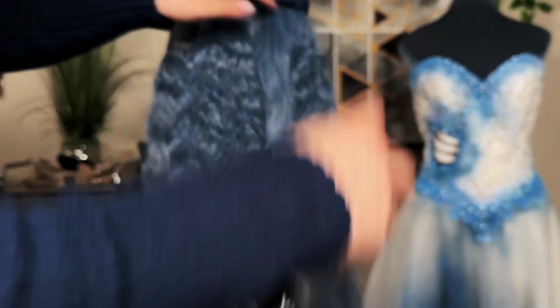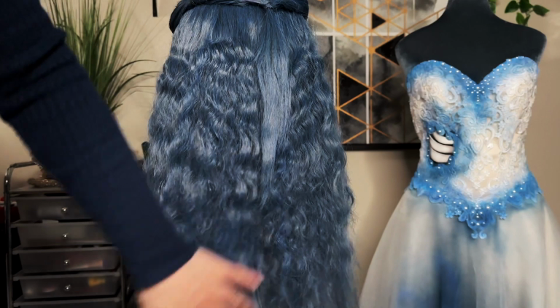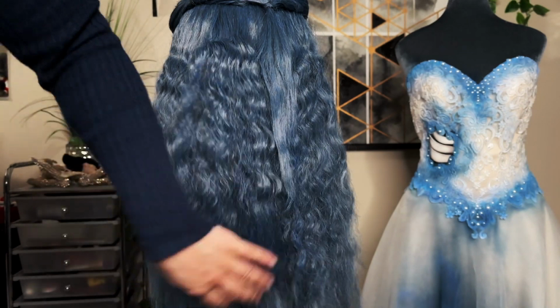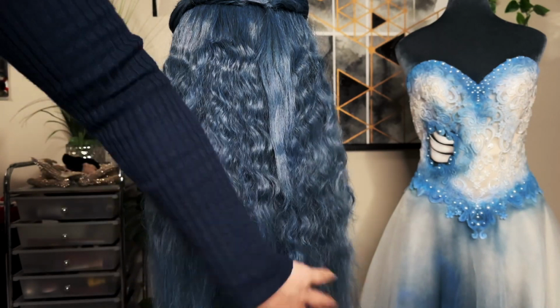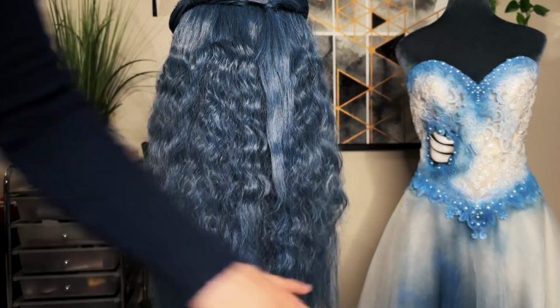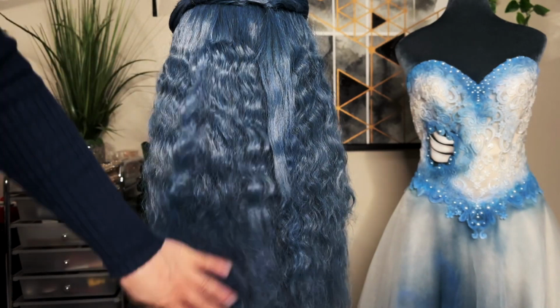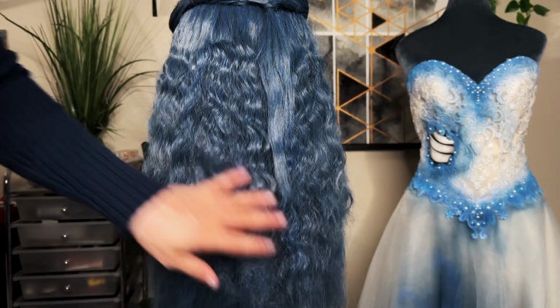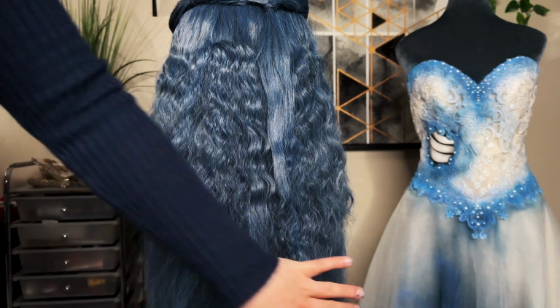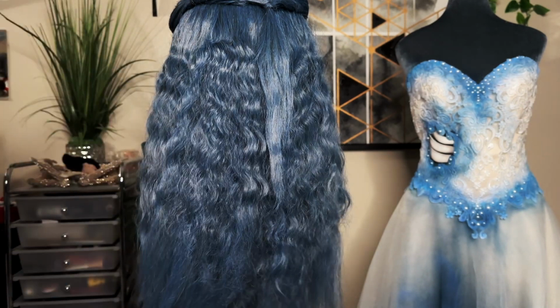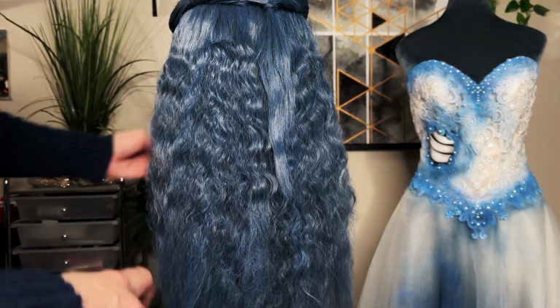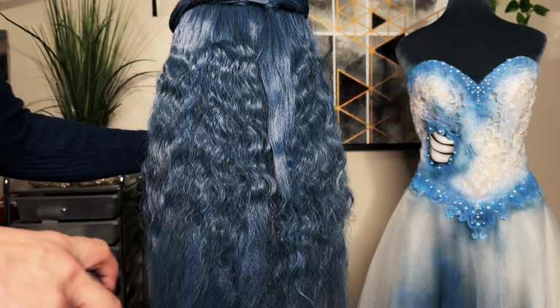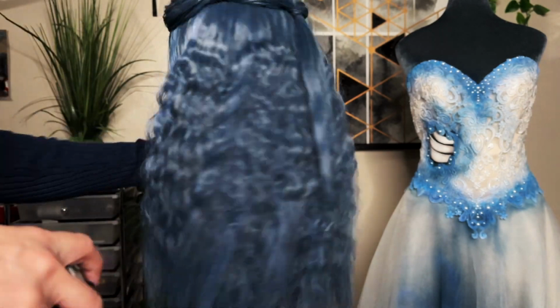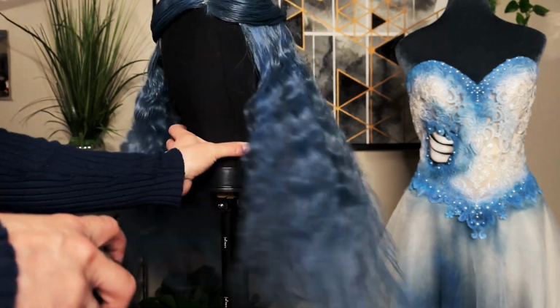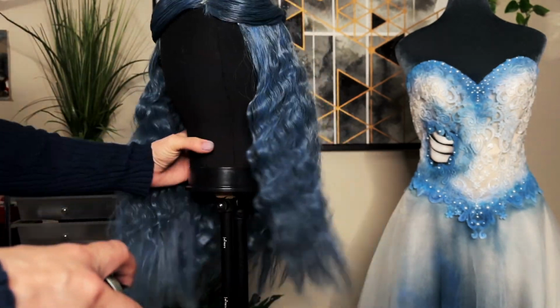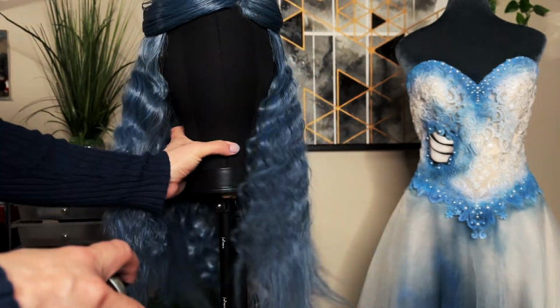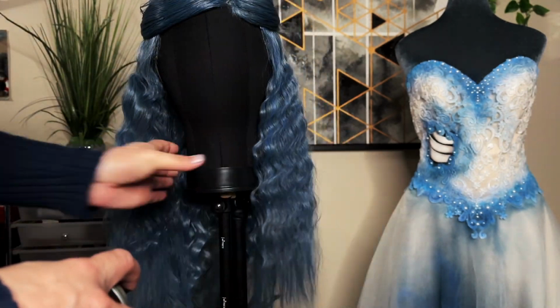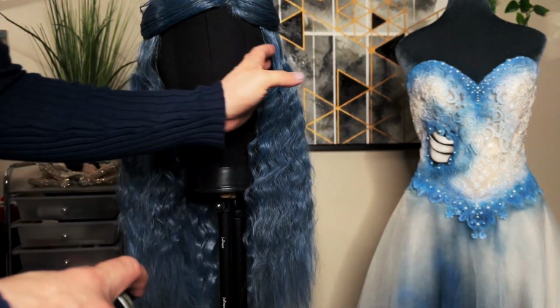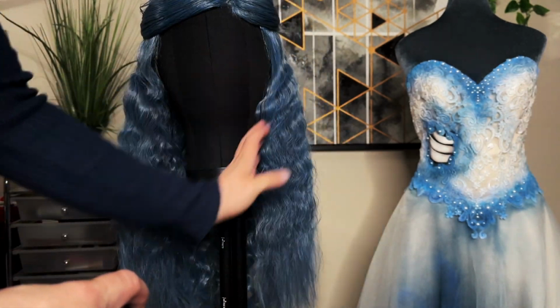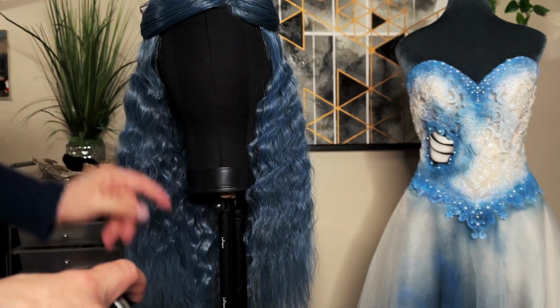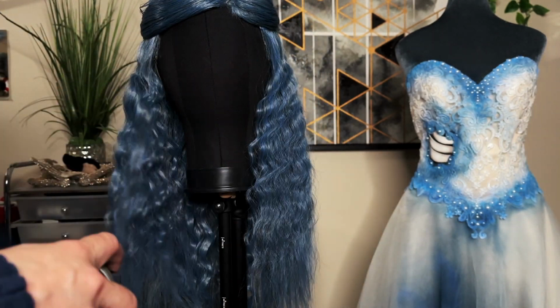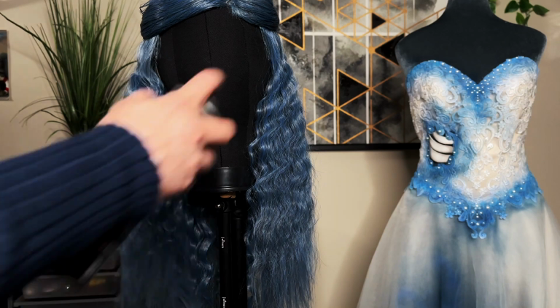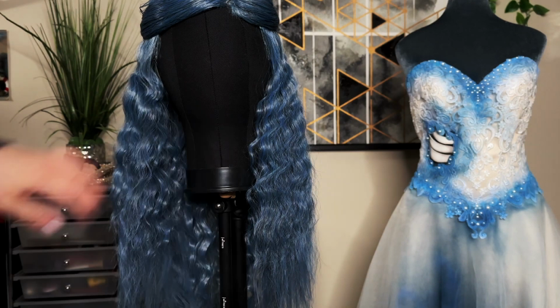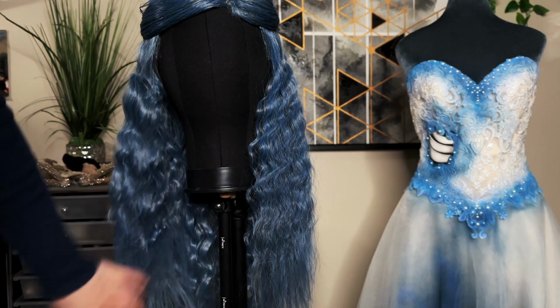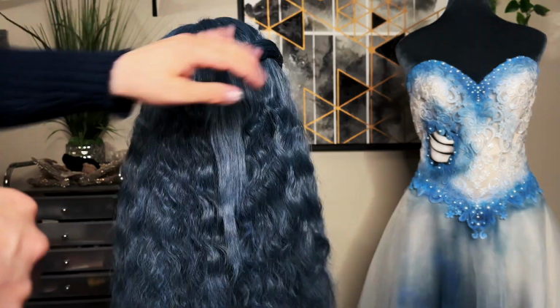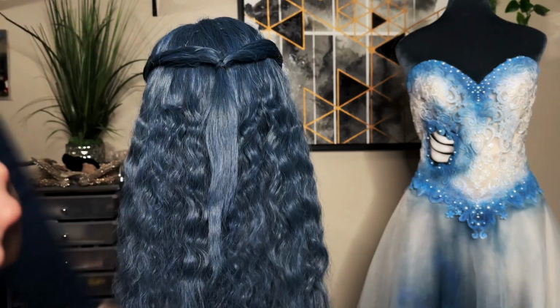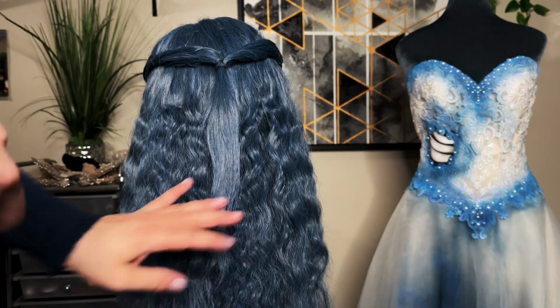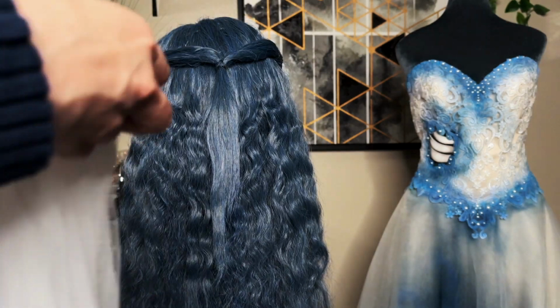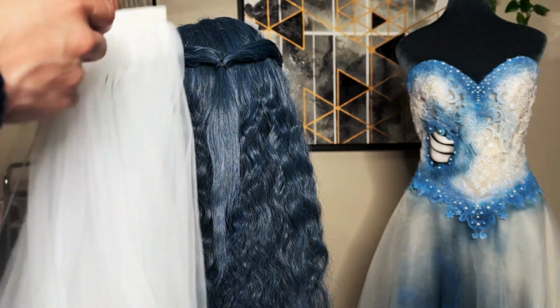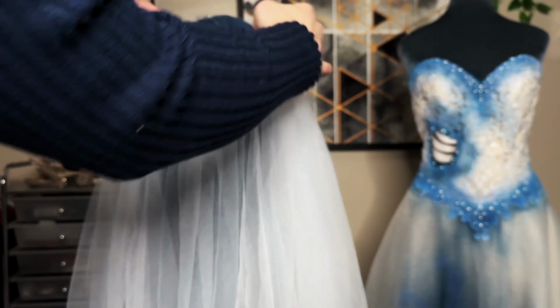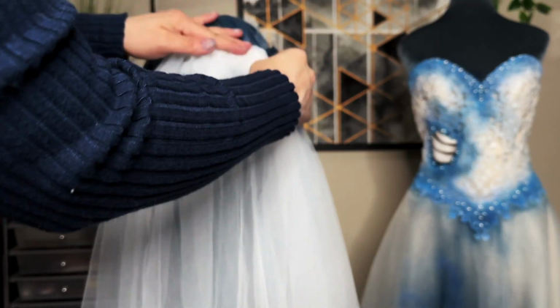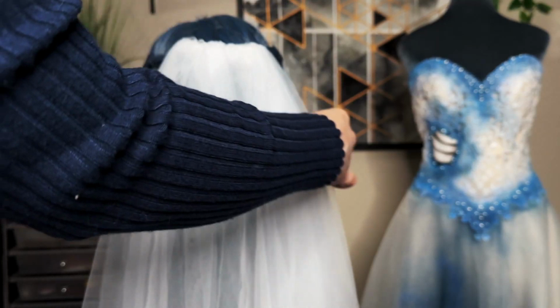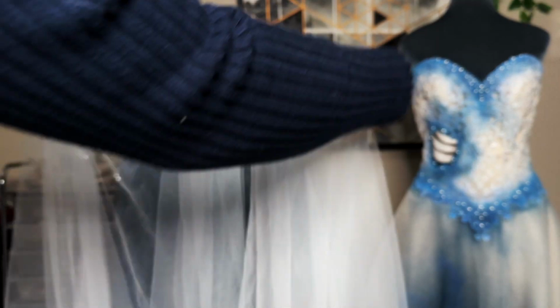The pieces connected in the back I didn't braid because it'll be covered by the veil the whole time. Tying them together in the back gives the veil somewhere for the comb to sit securely.